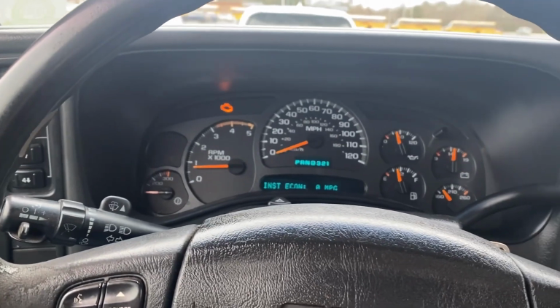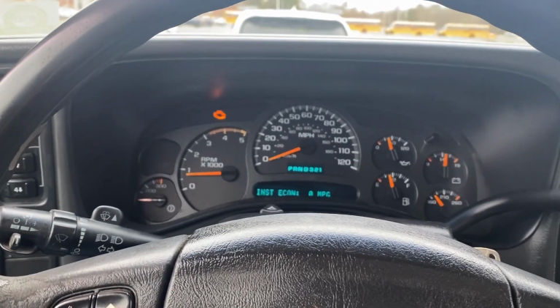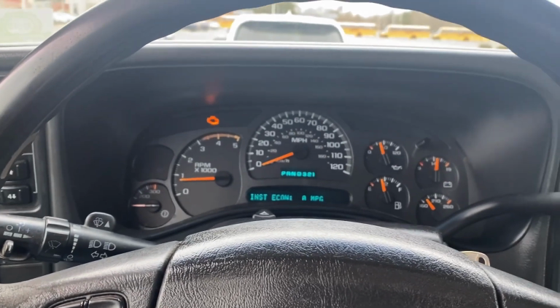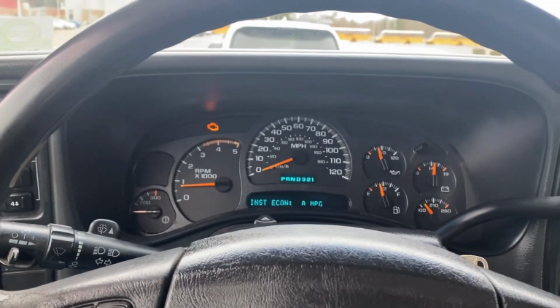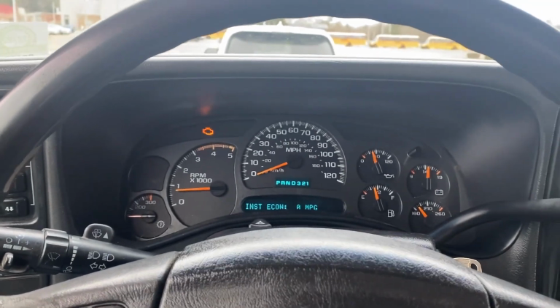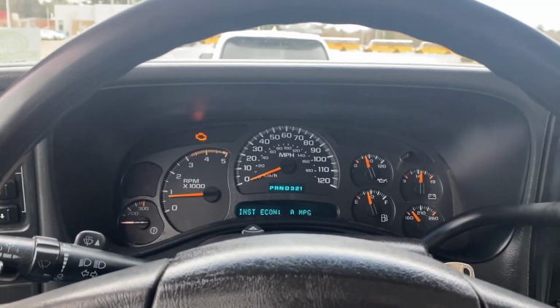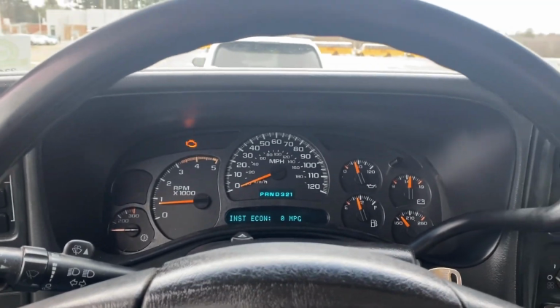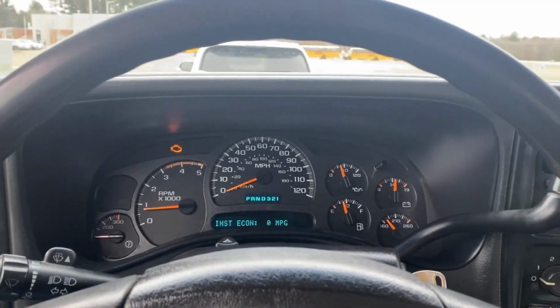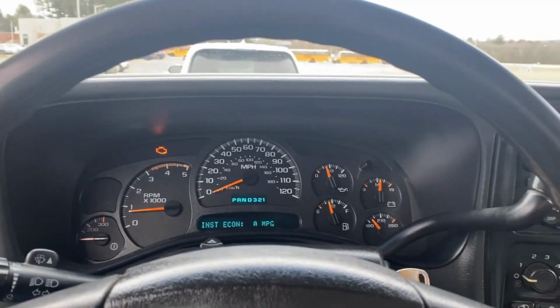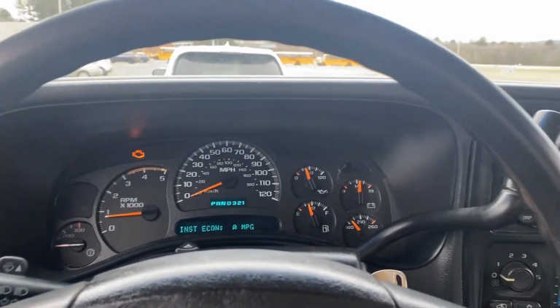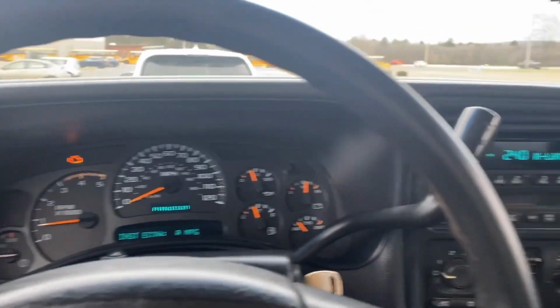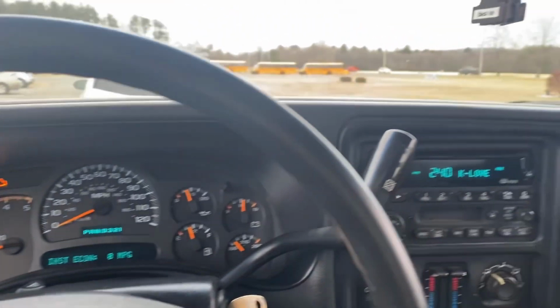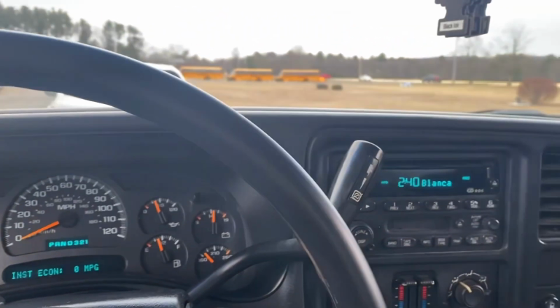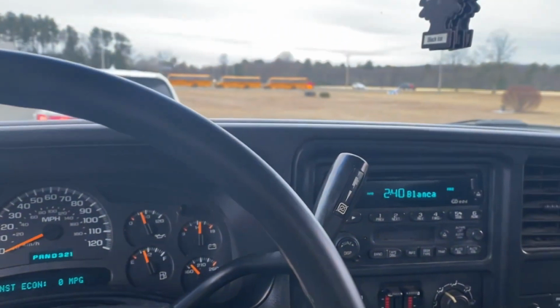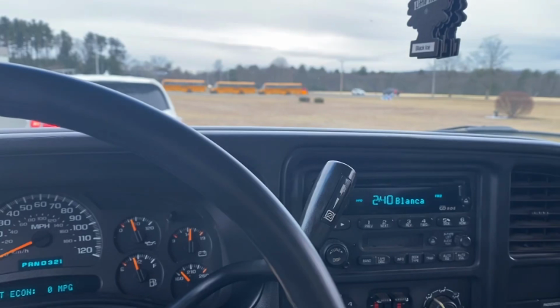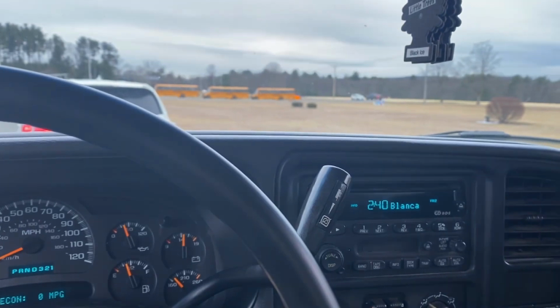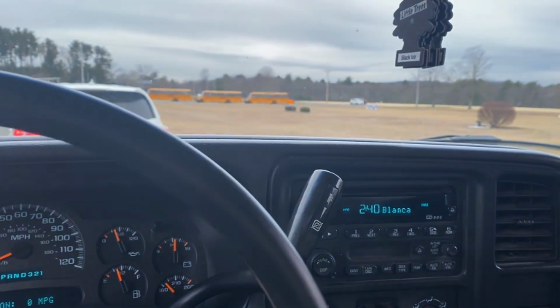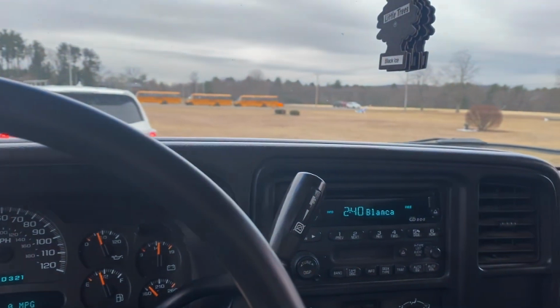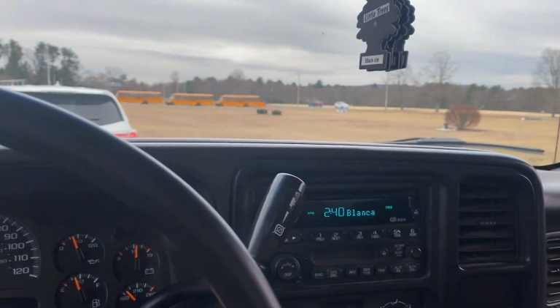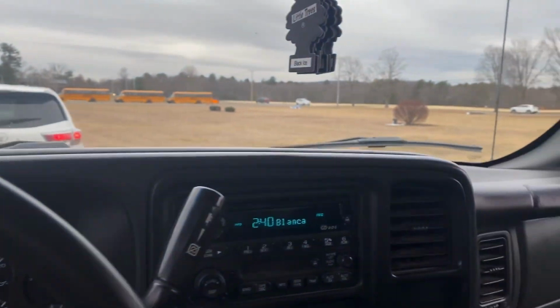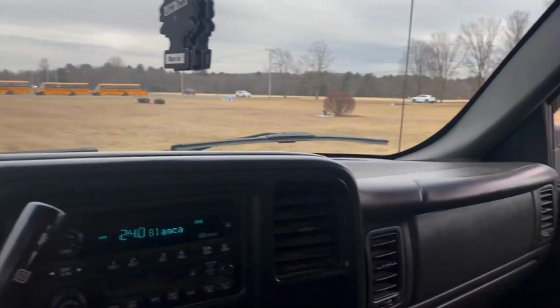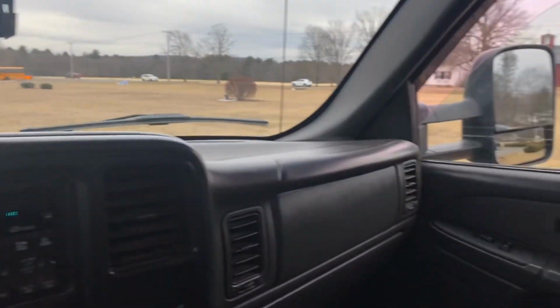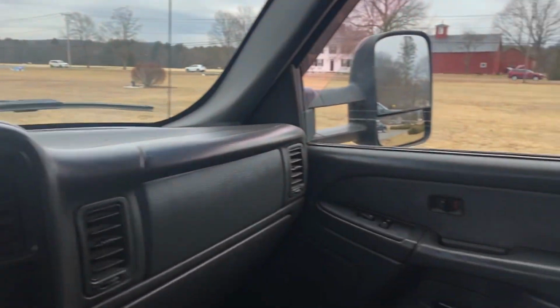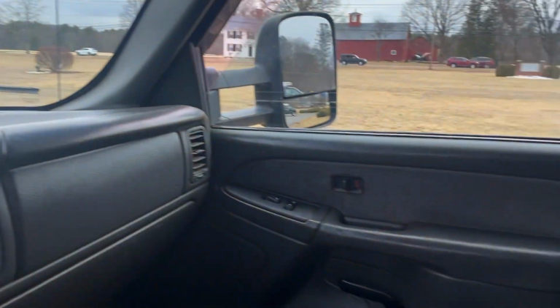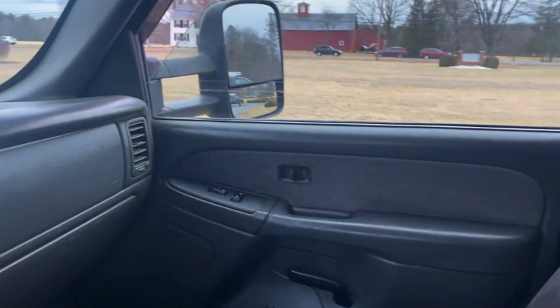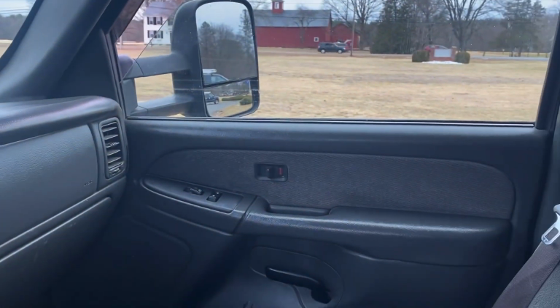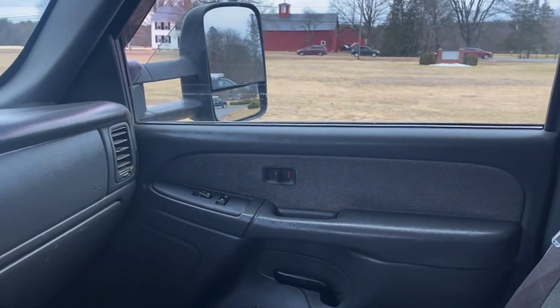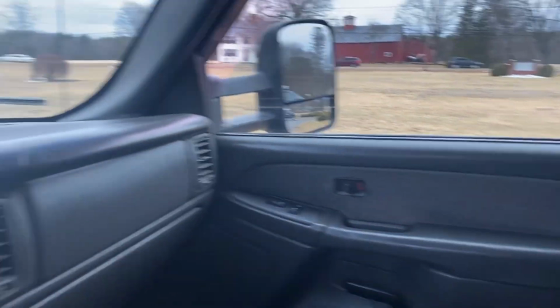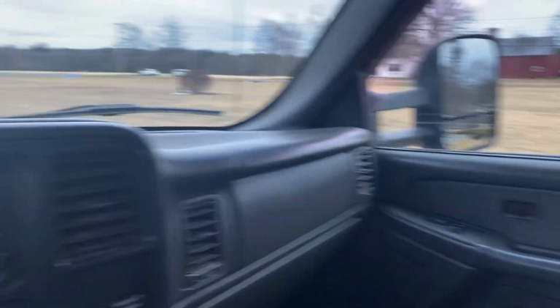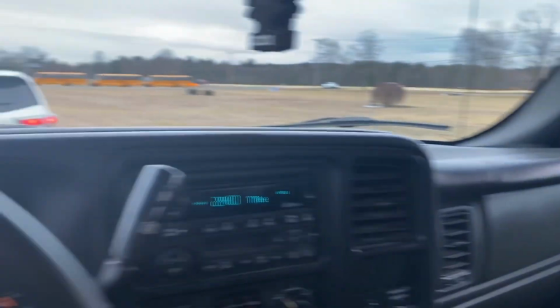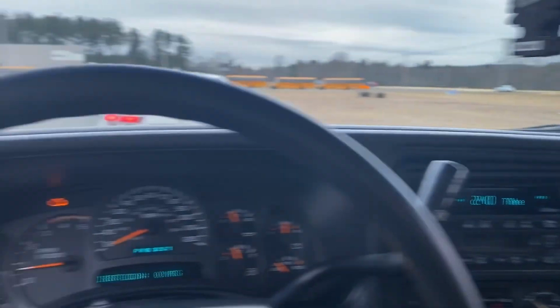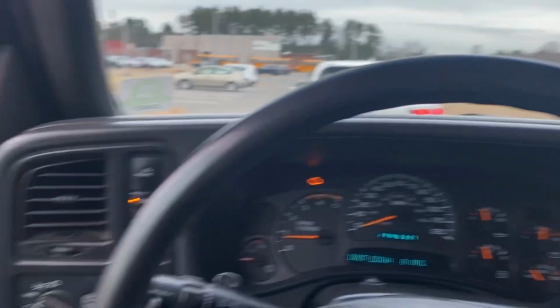The truck runs great, I have no complaints. I wouldn't want to sell it if I didn't have to — I just don't have the room. I'm grabbing another vehicle now too.